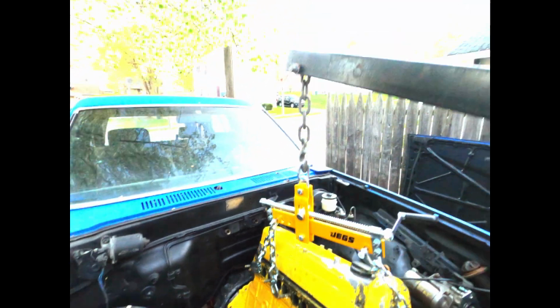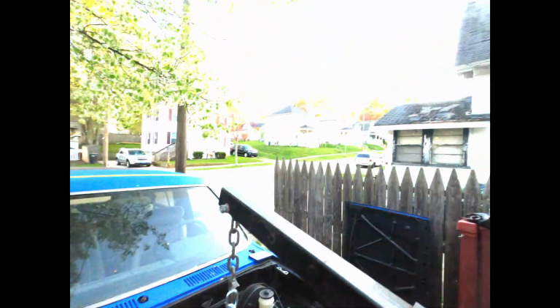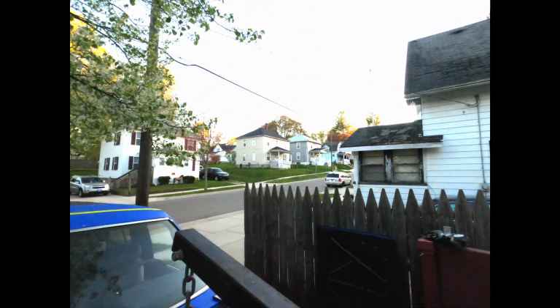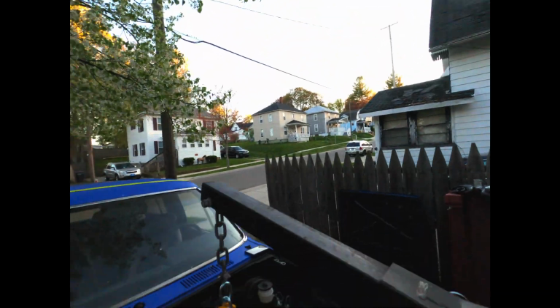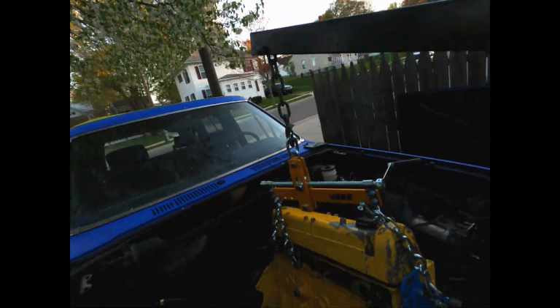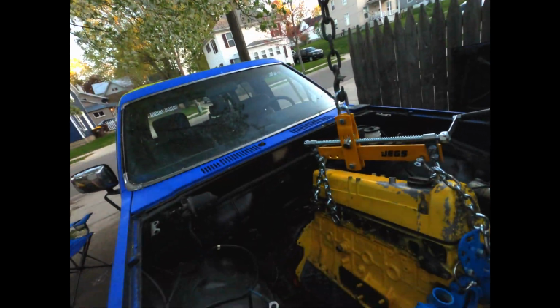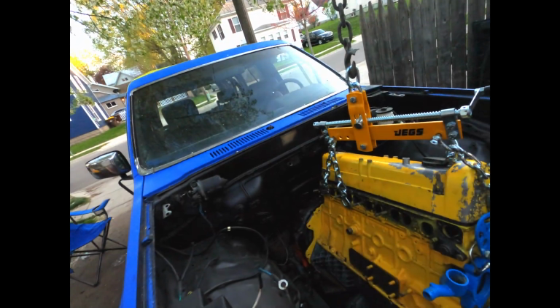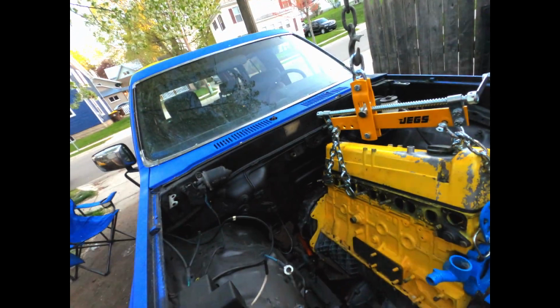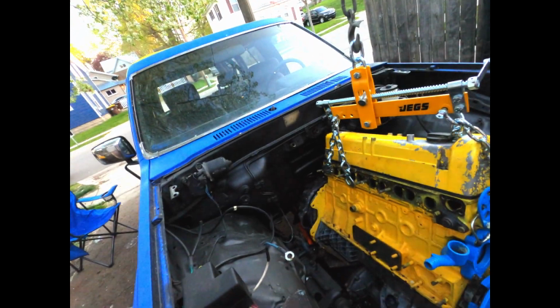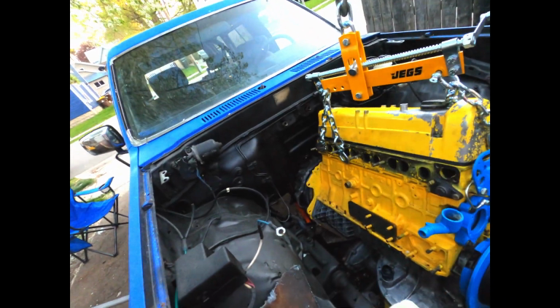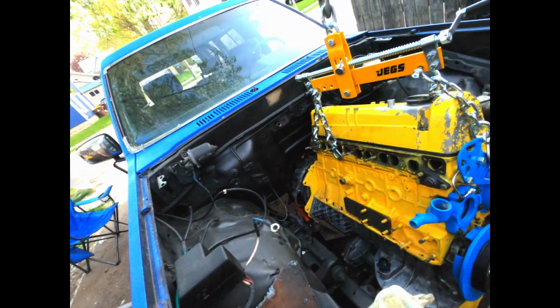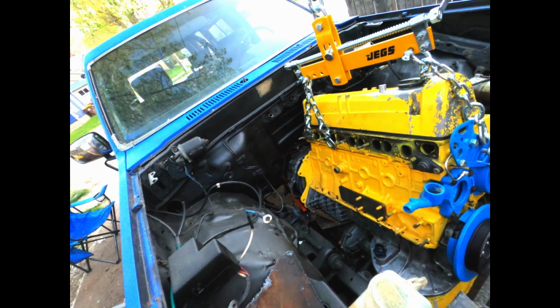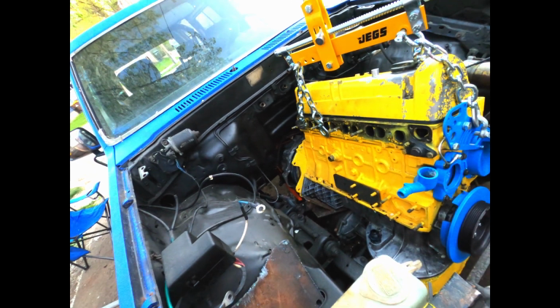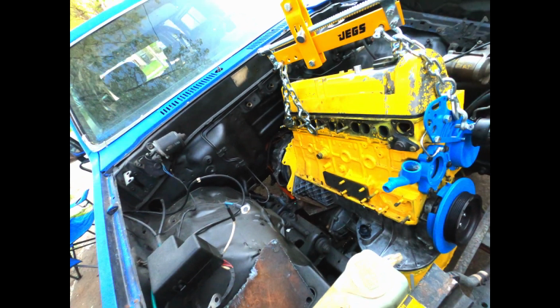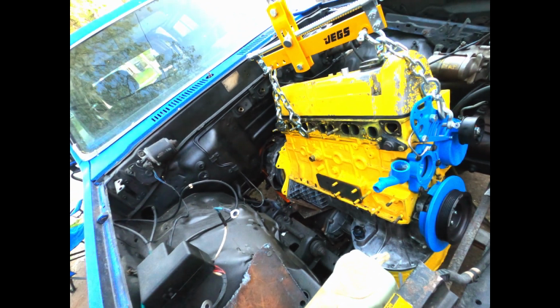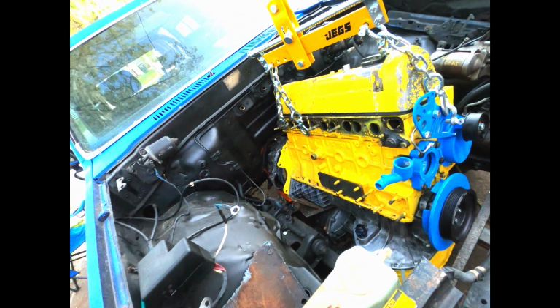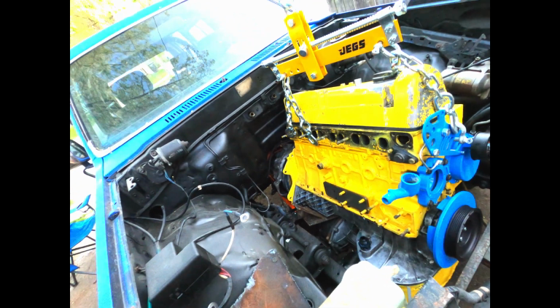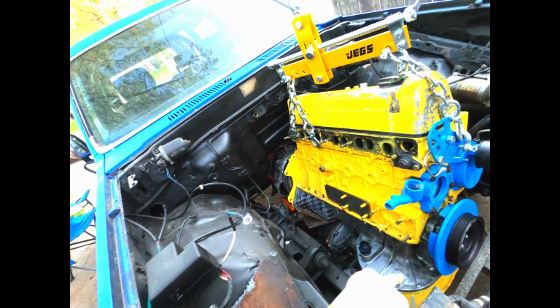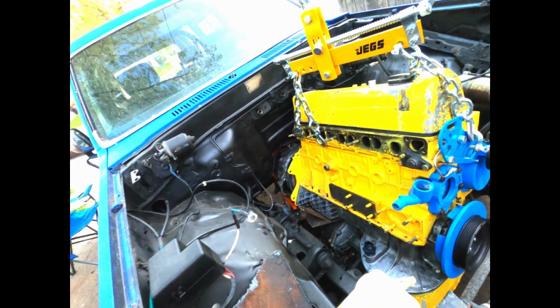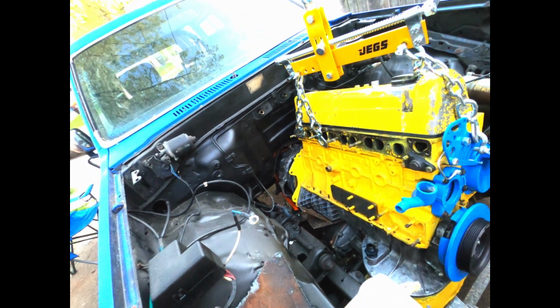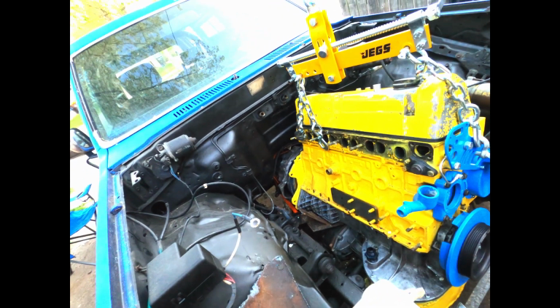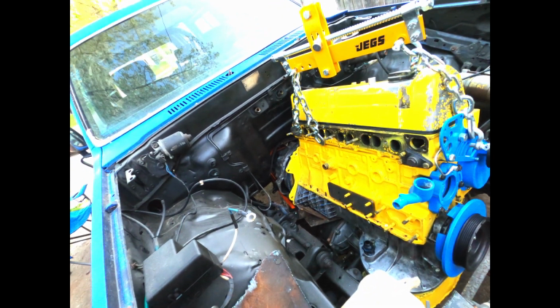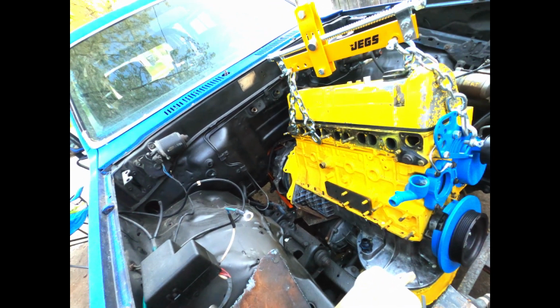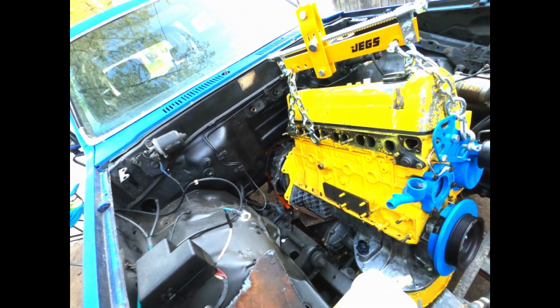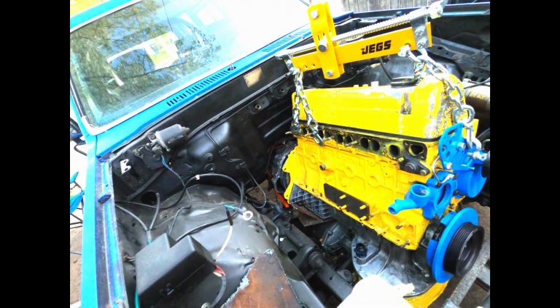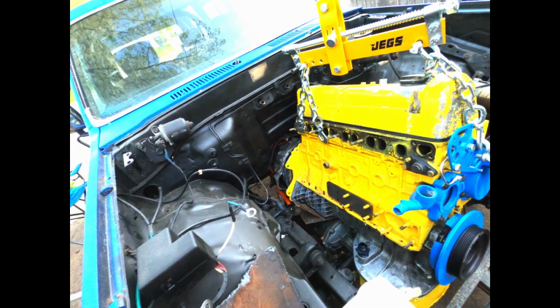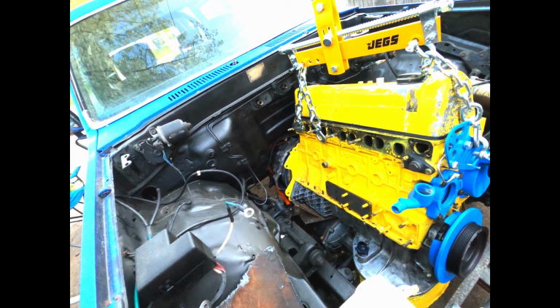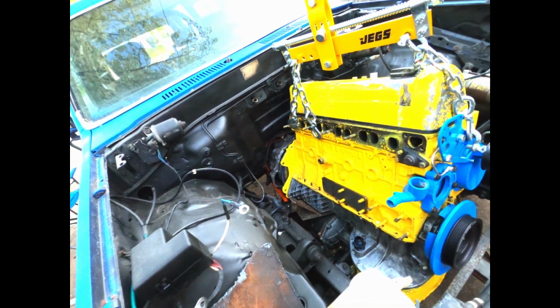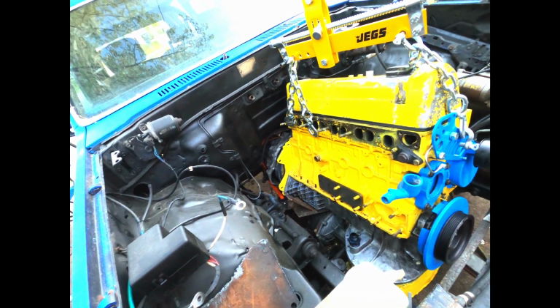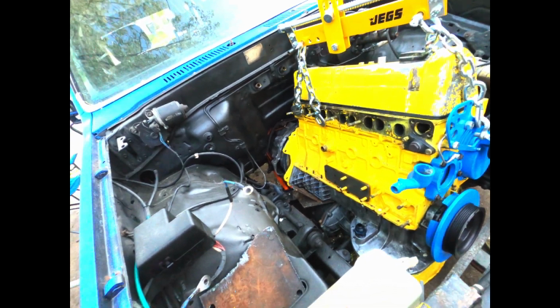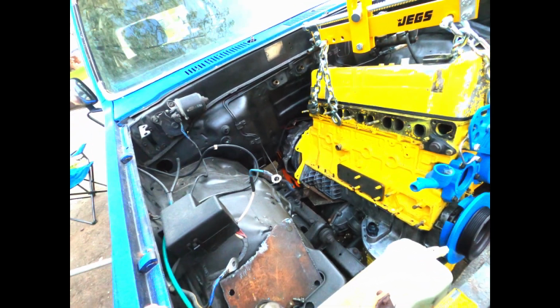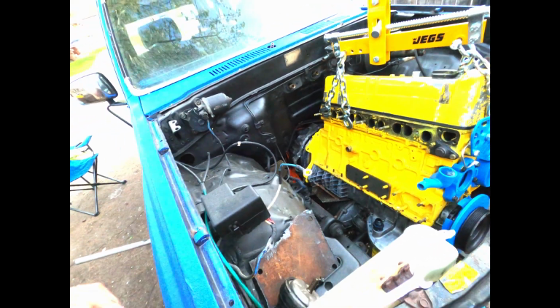It's almost dark out, I'm not going to work at night. It's like 40 degrees out here and I'm still wearing a t-shirt. I'll bring you guys back tomorrow and we'll continue.